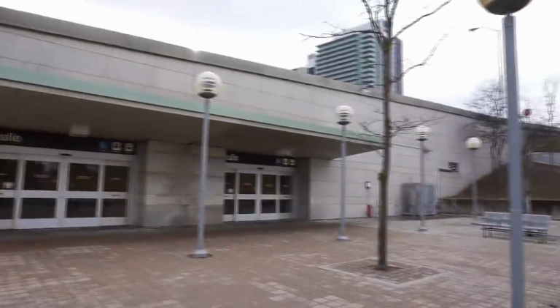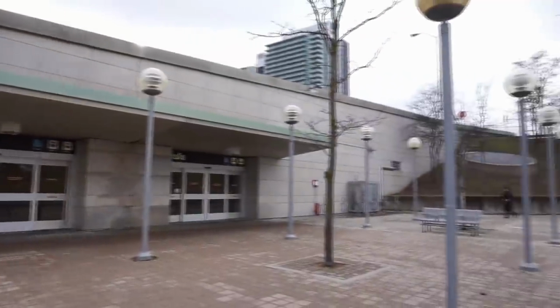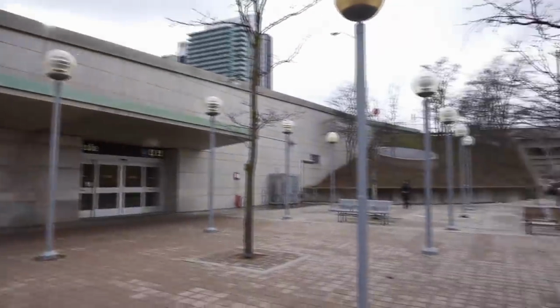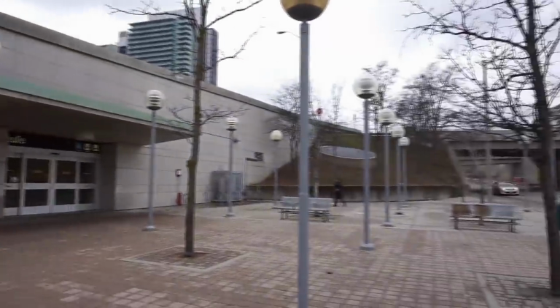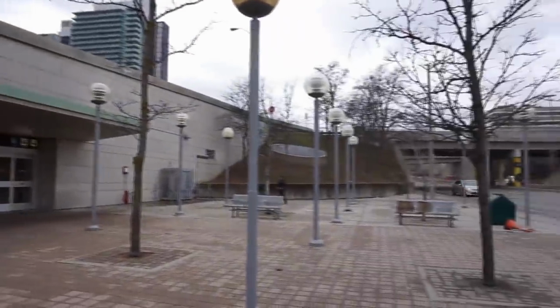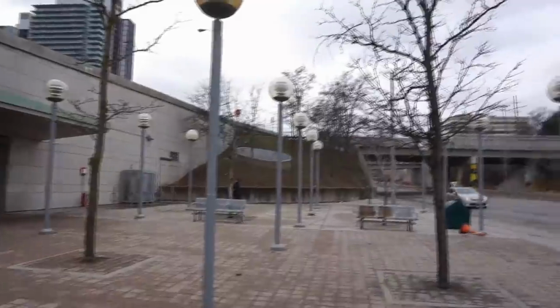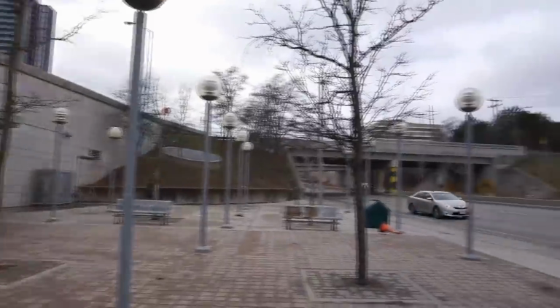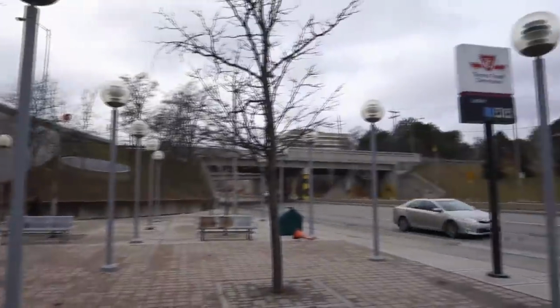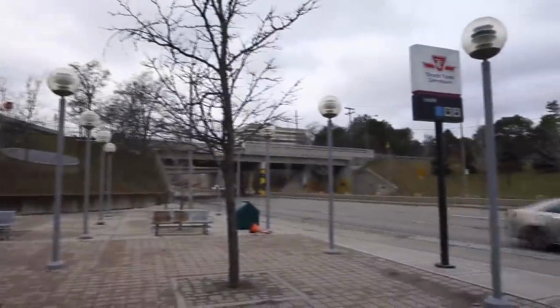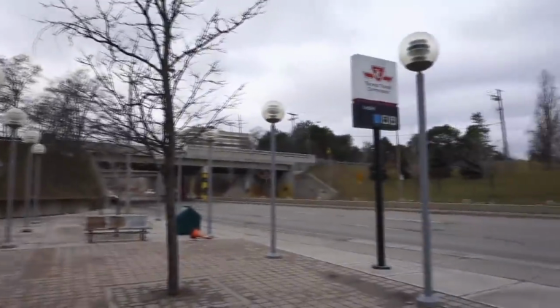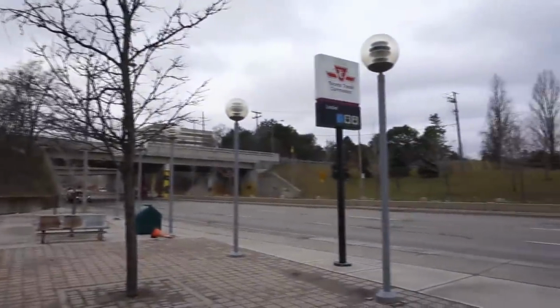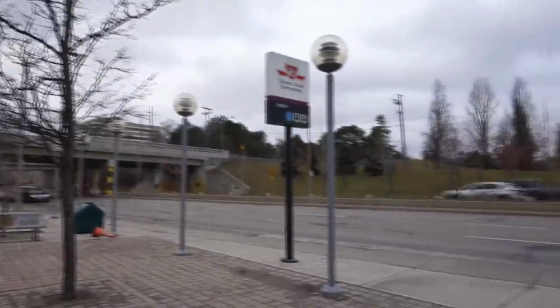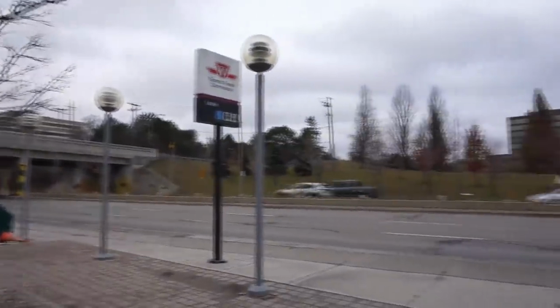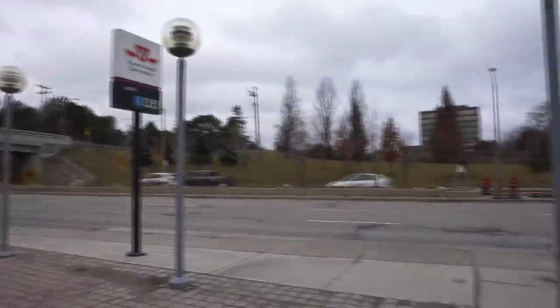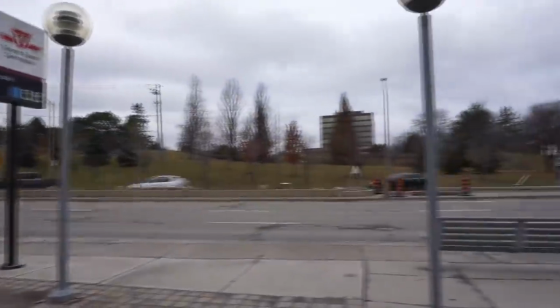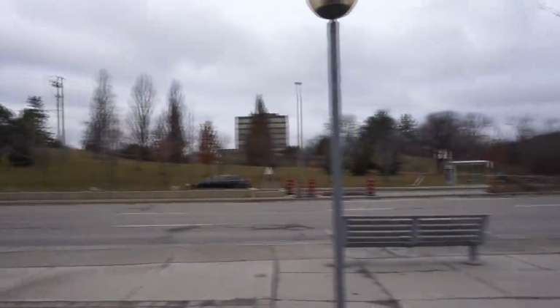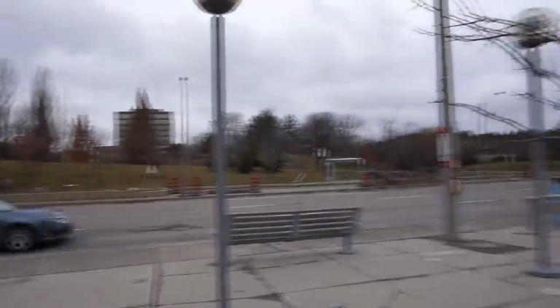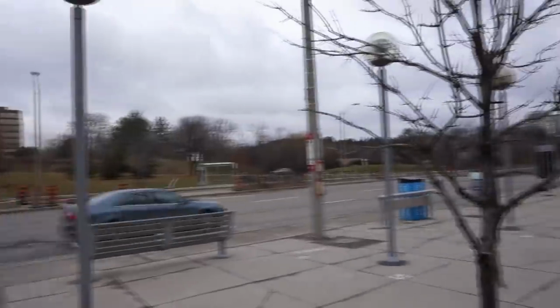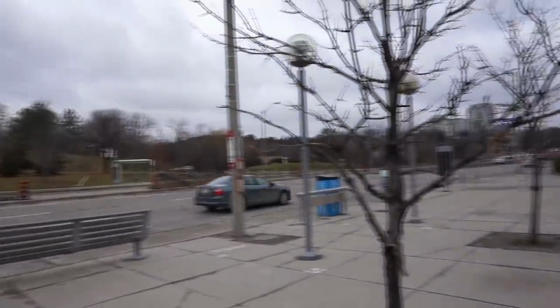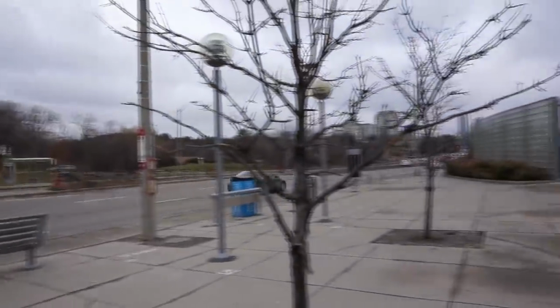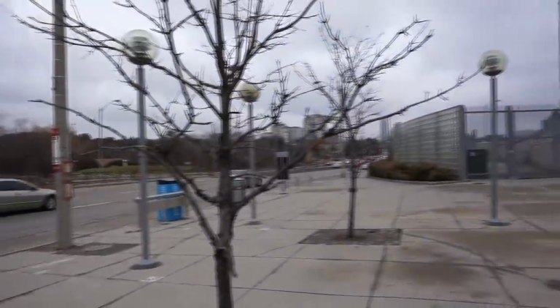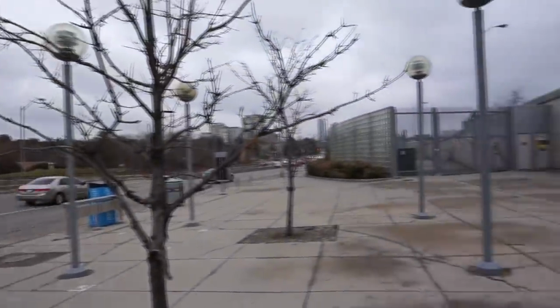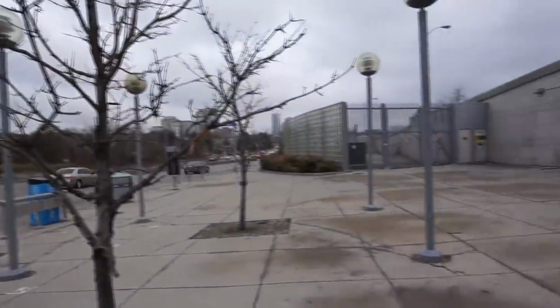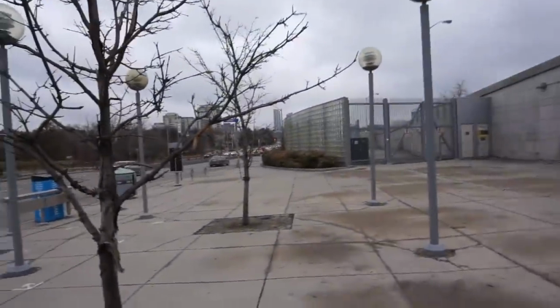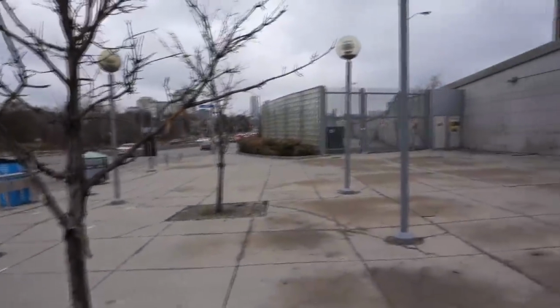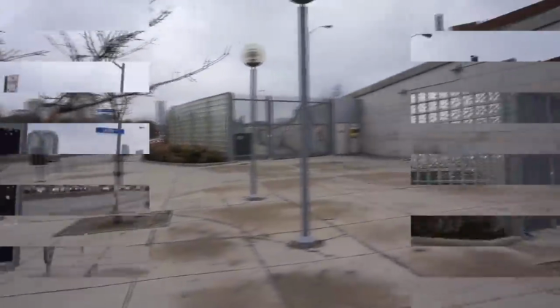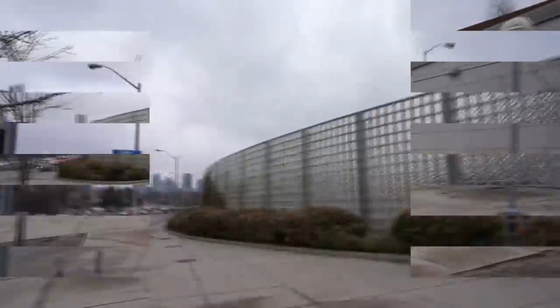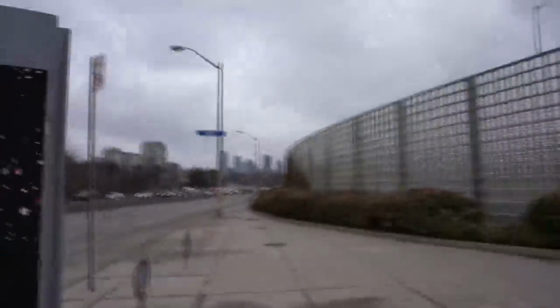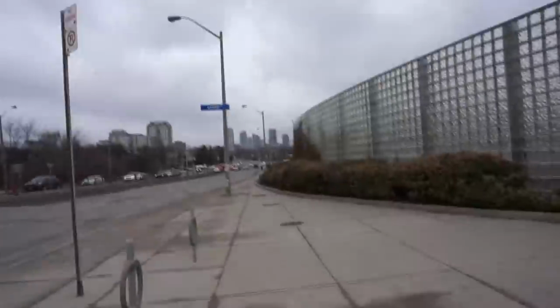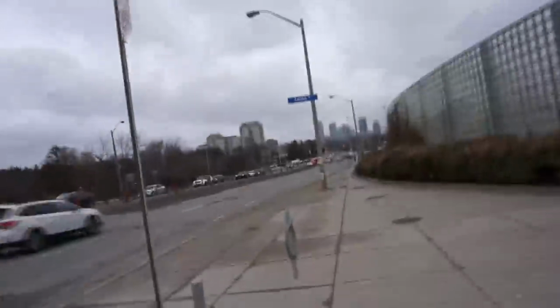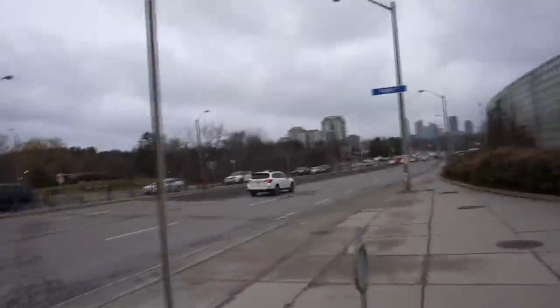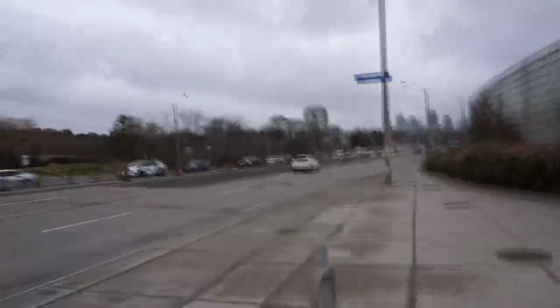This is the main entrance of Leslie Station, which is a pretty cool entrance since it's on the side and then drops down onto the subway platform. You can also see part of the traction power substation right here, which is enclosed with these nice glass tiles.